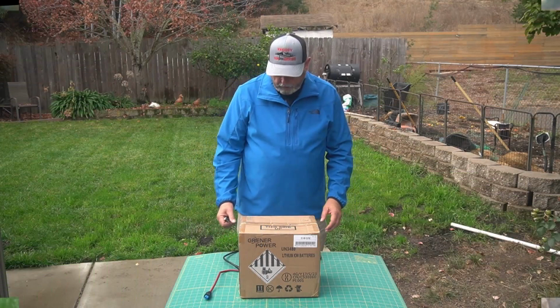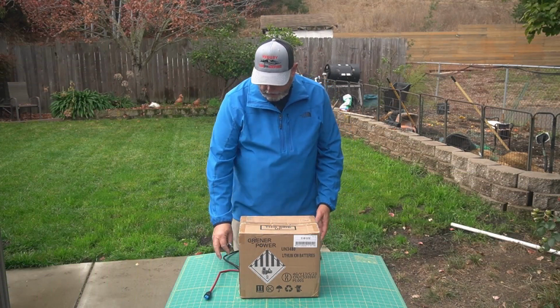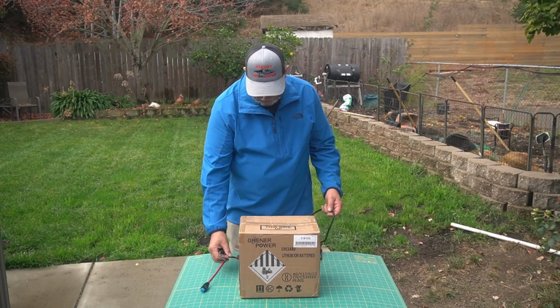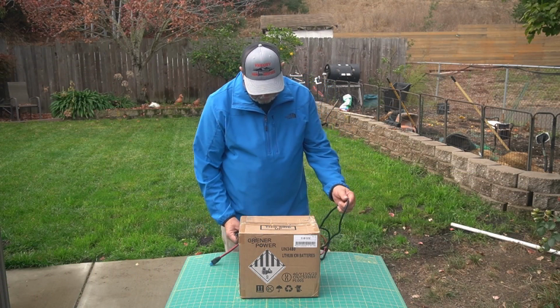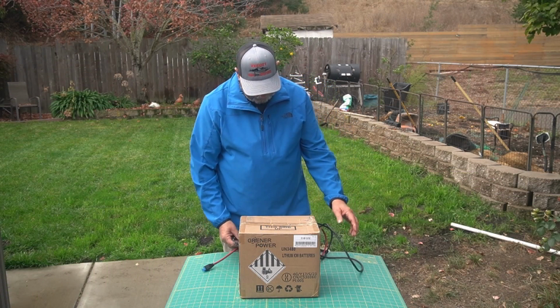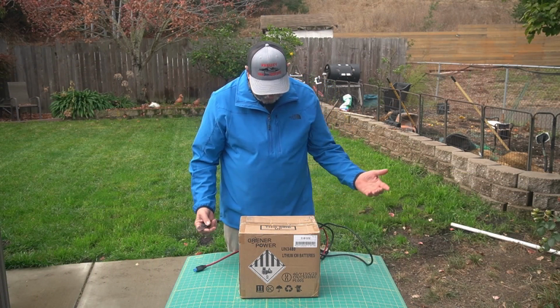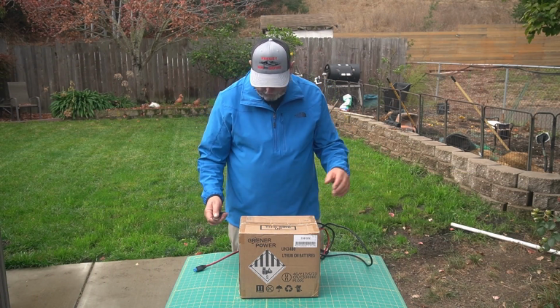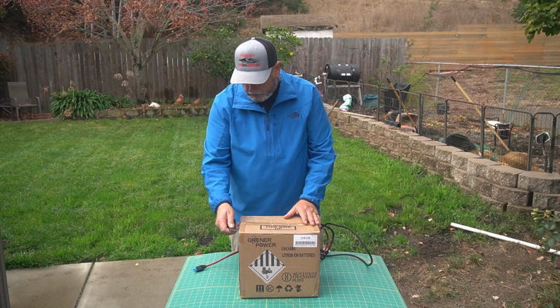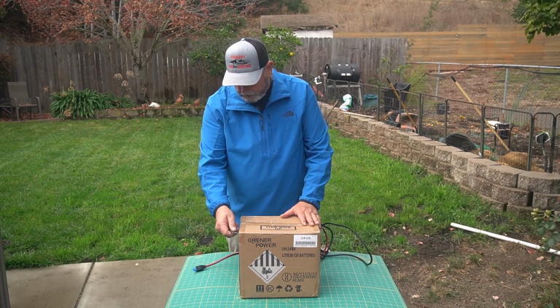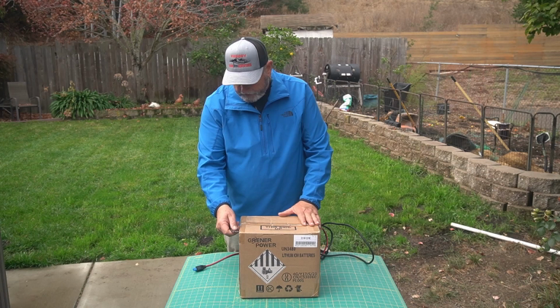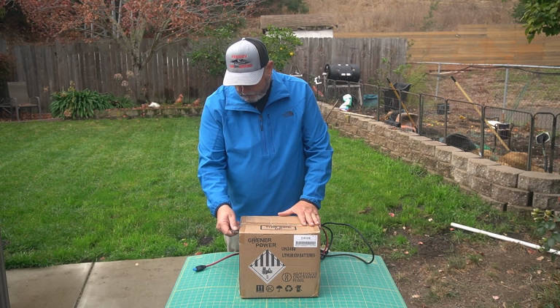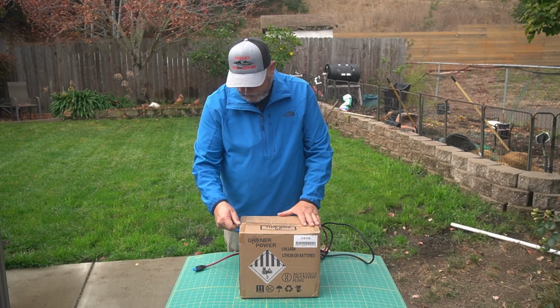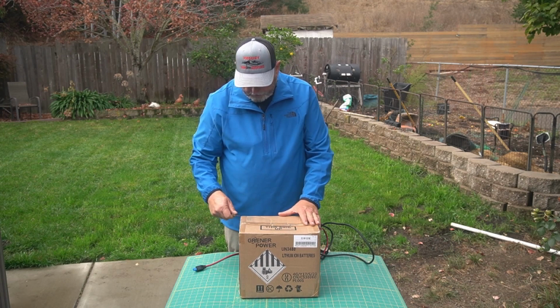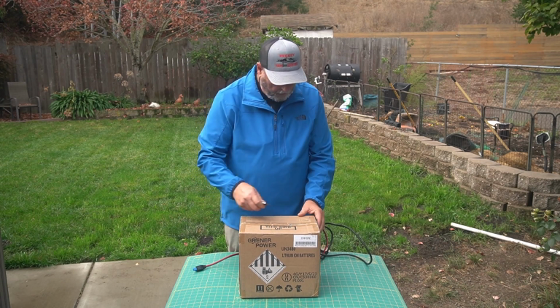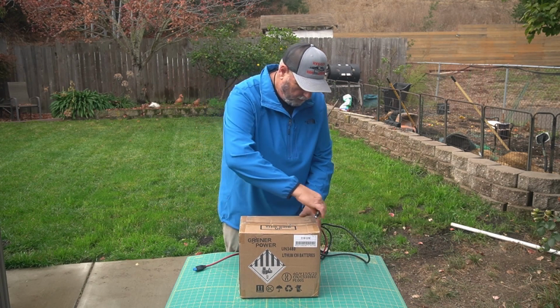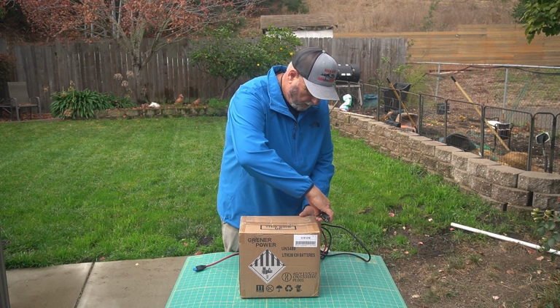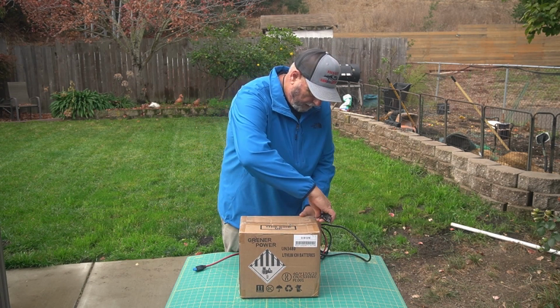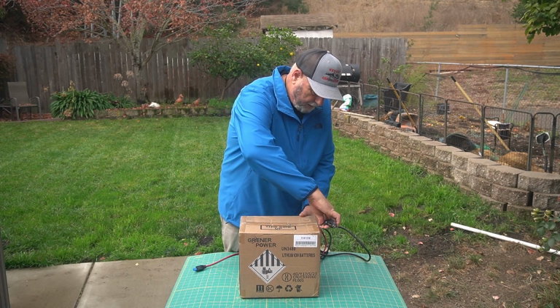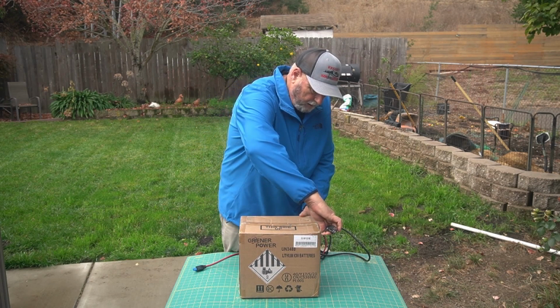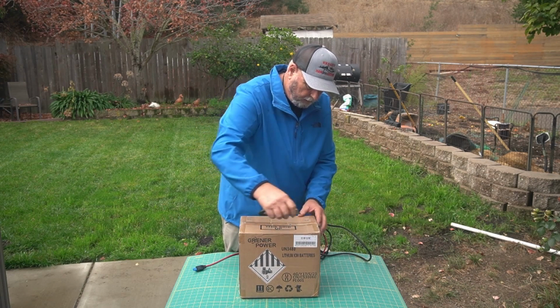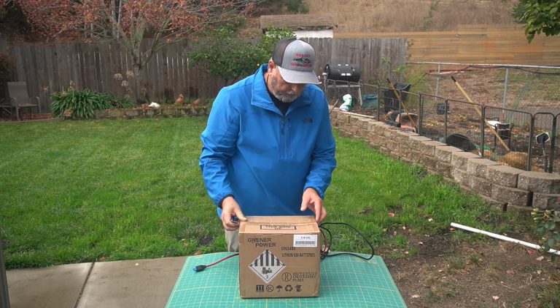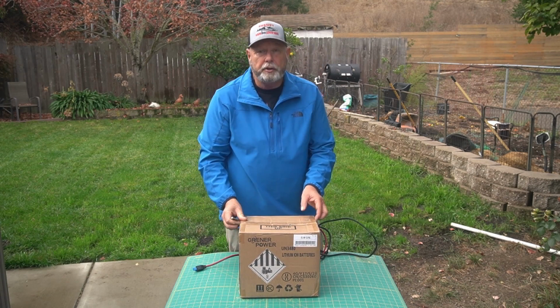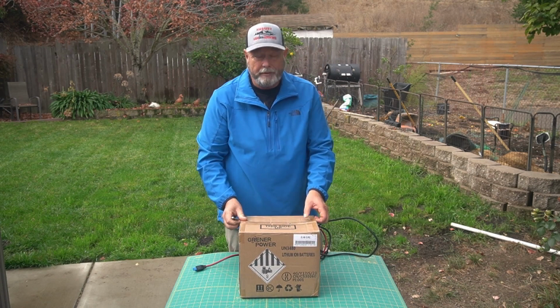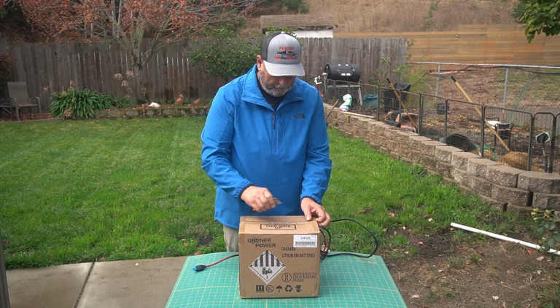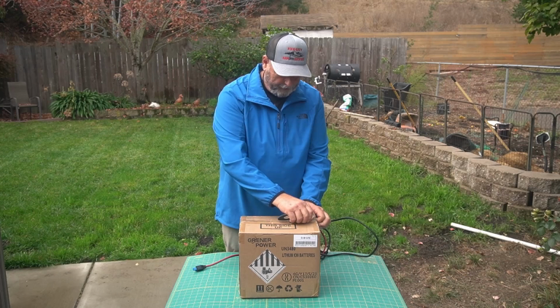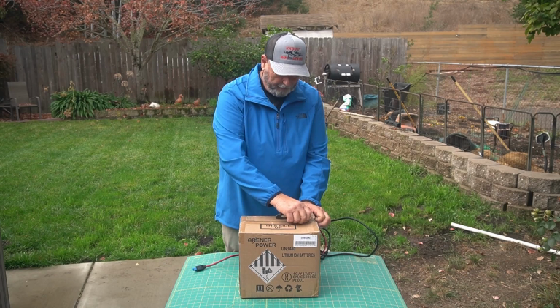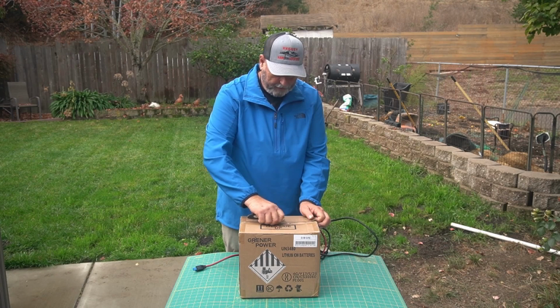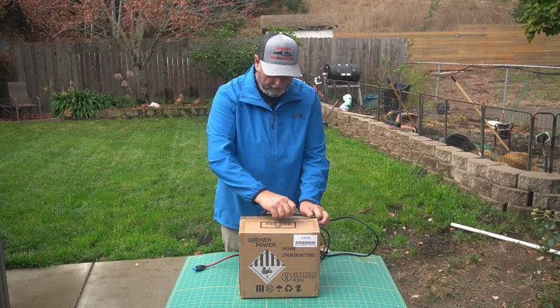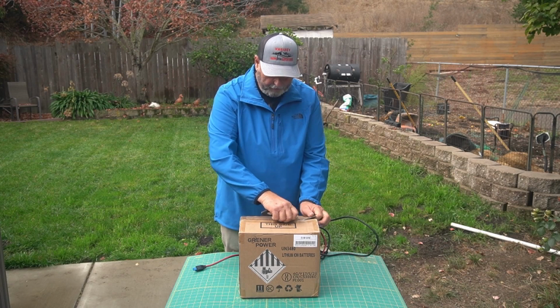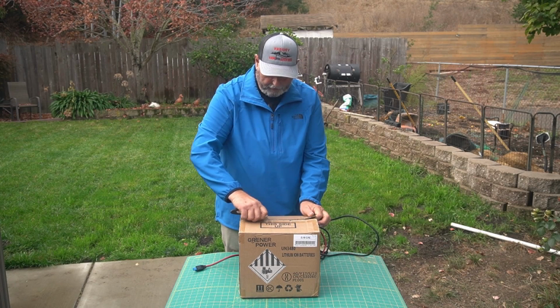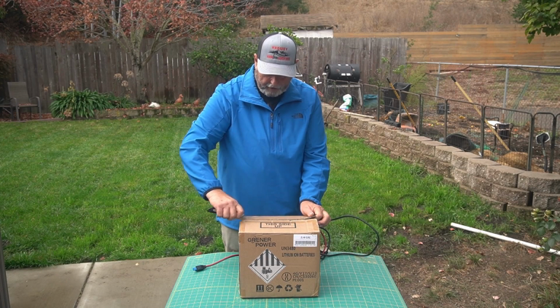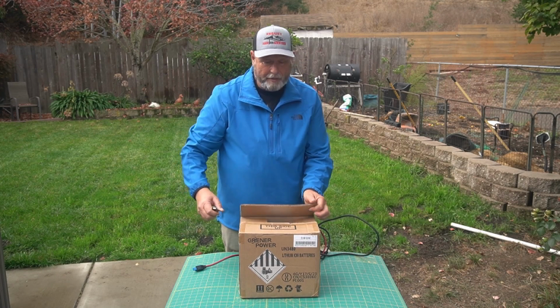Okay guys, I've got some other stuff here too. Let's just open this thing up. Looks like it's boxed pretty well. The box got to me in relatively good shape — not perfect, but not too bad.